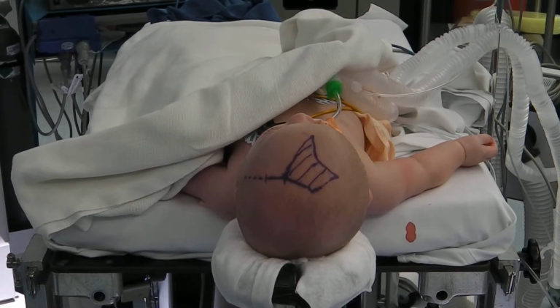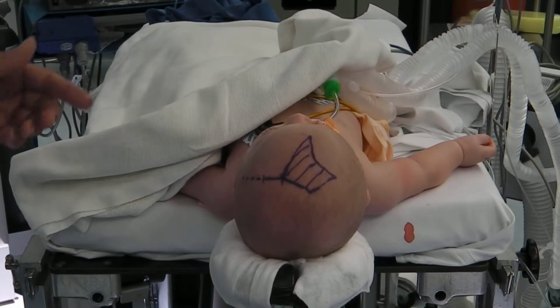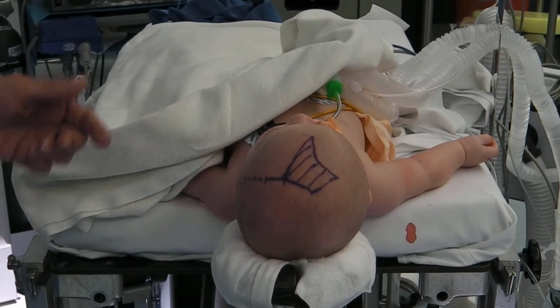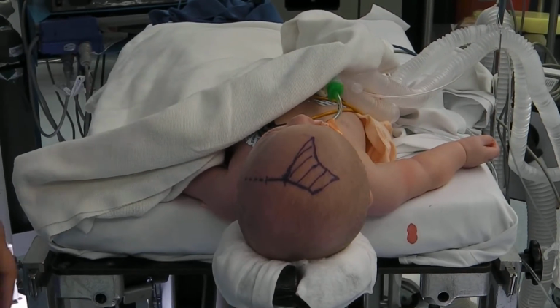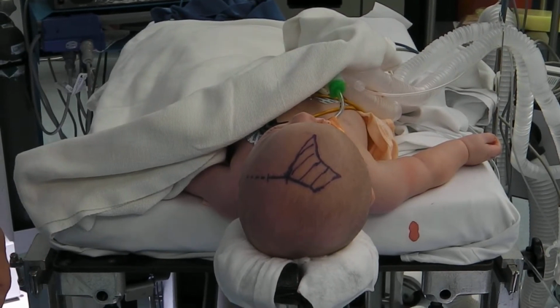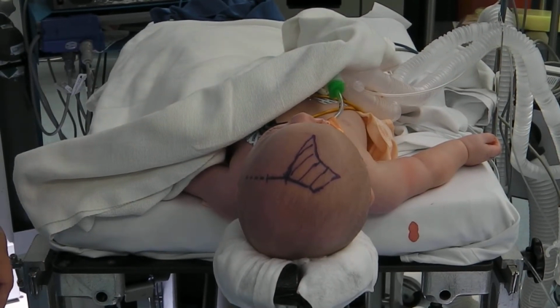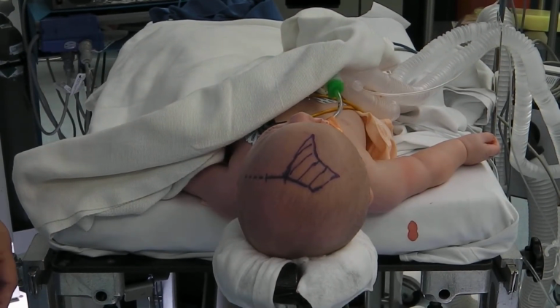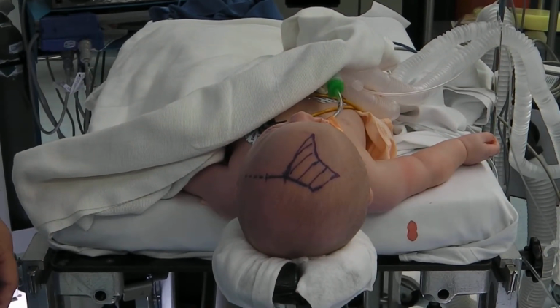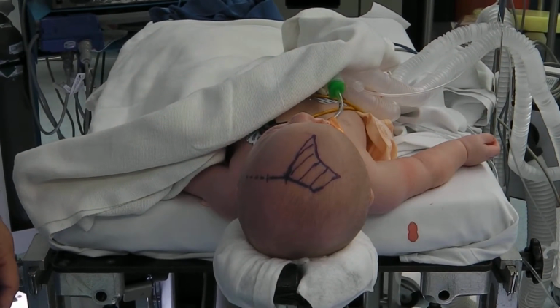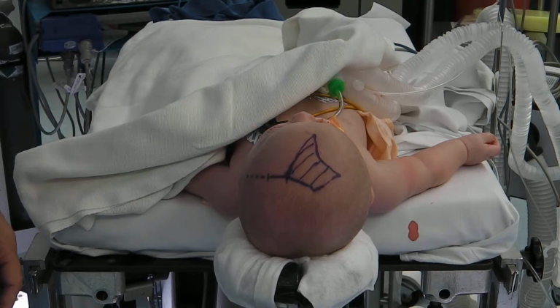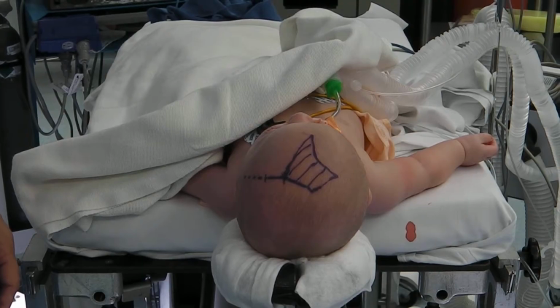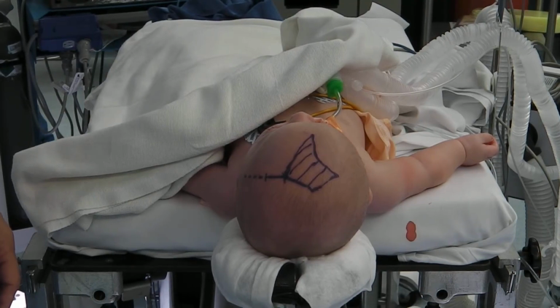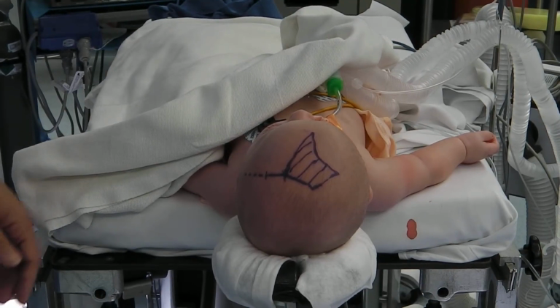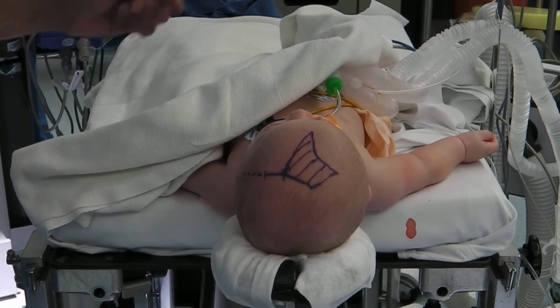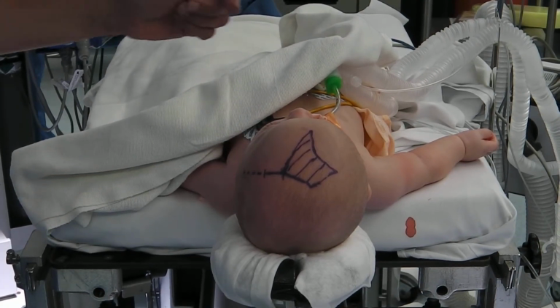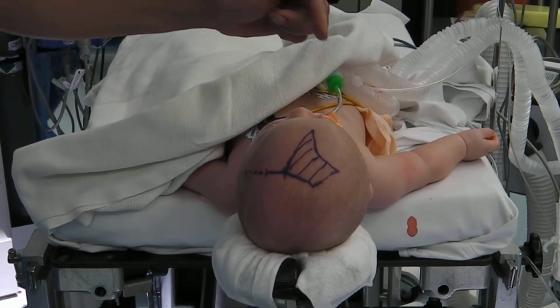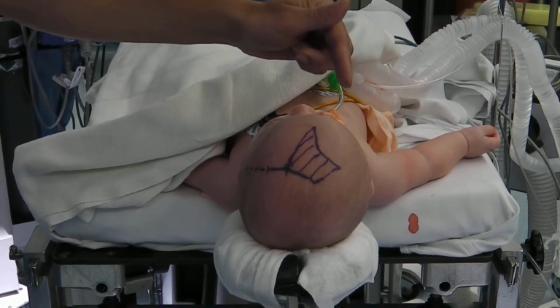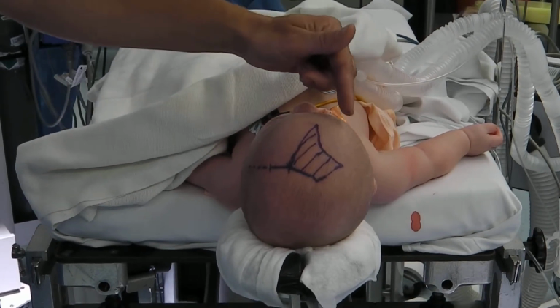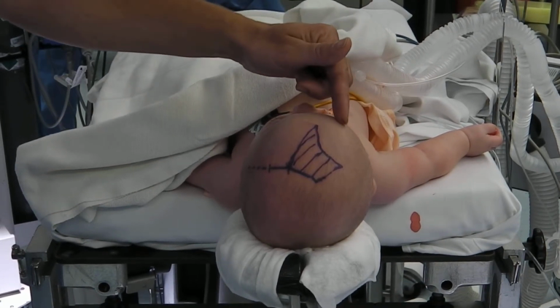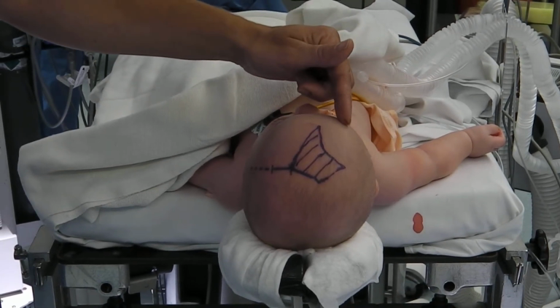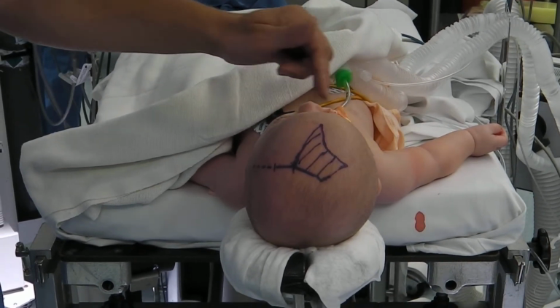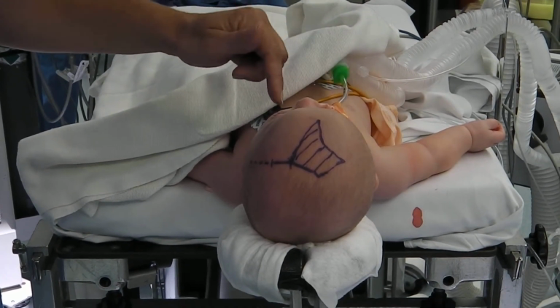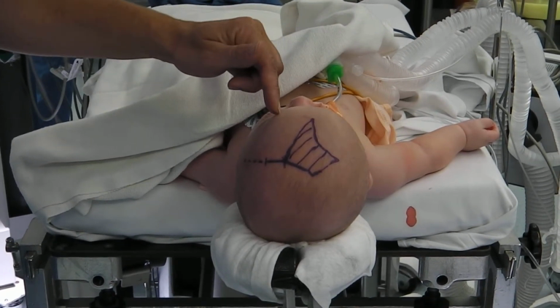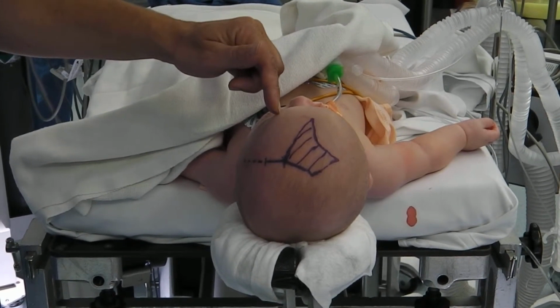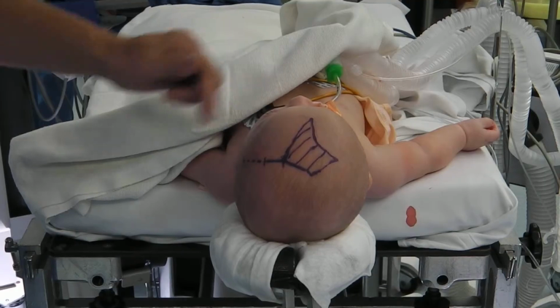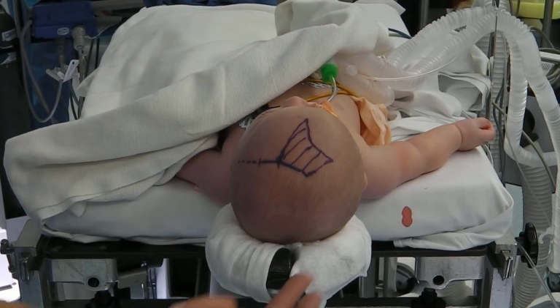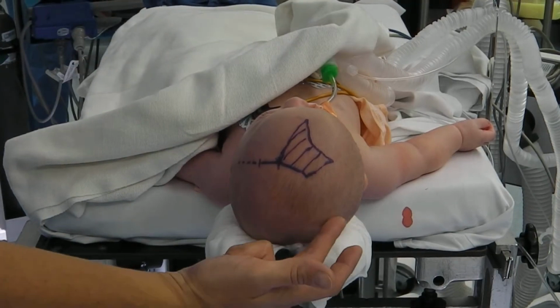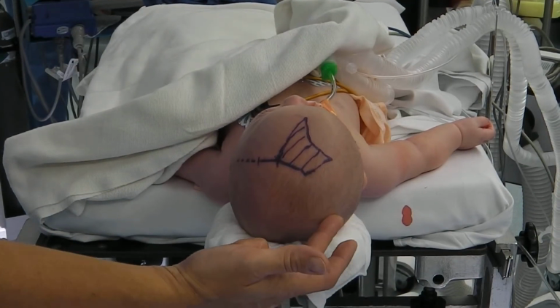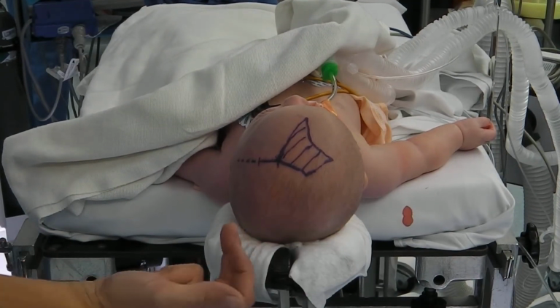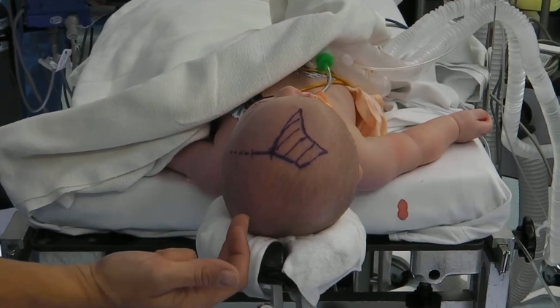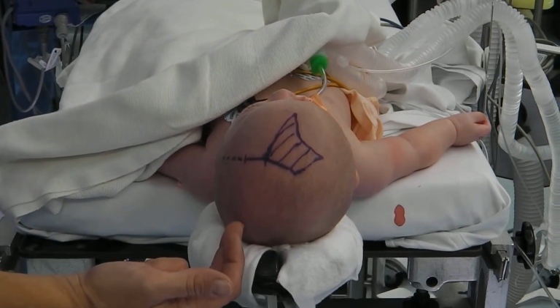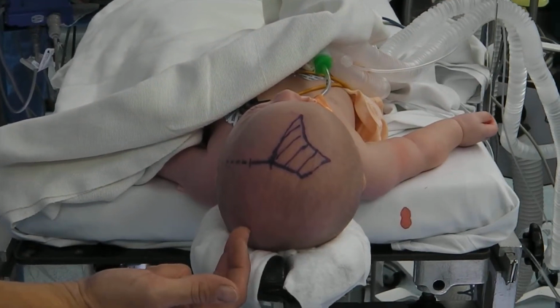For infants with coronal synostosis, the approach is a little bit different. You can see this is the right frontal bone, the left frontal bone, the right parietal bone, the left parietal bone.